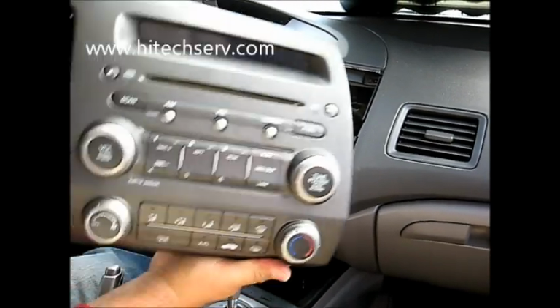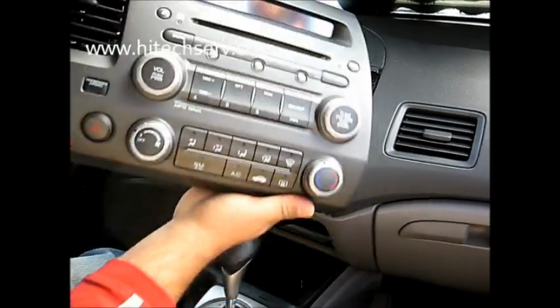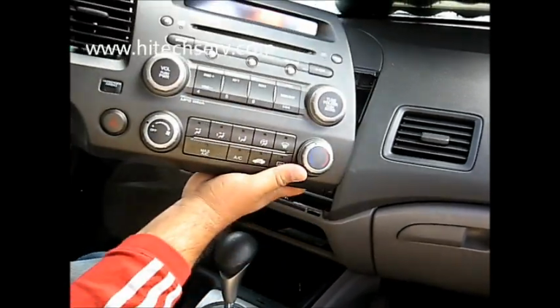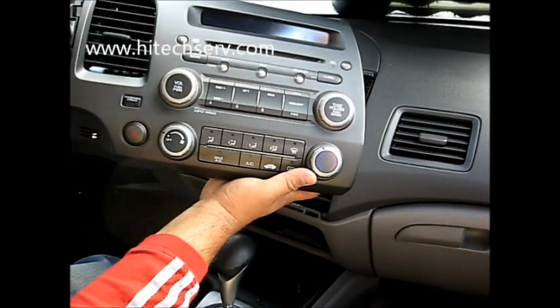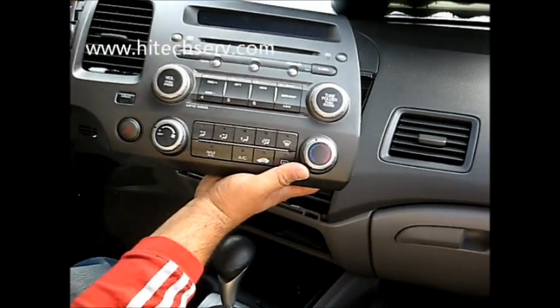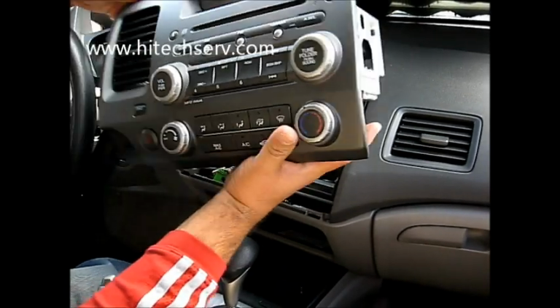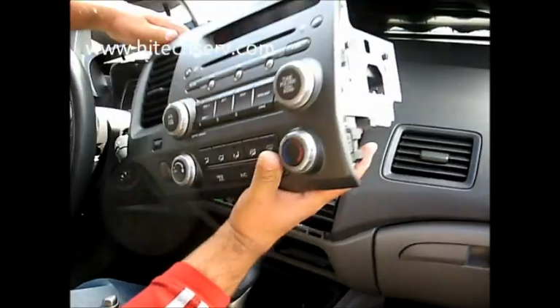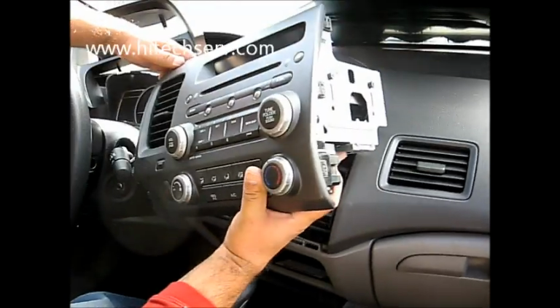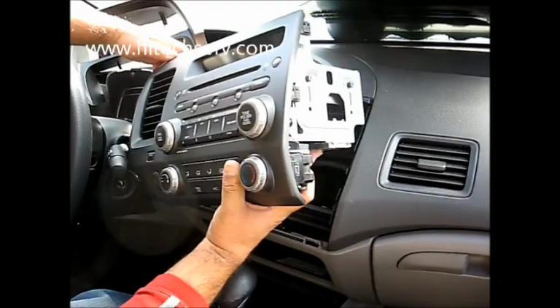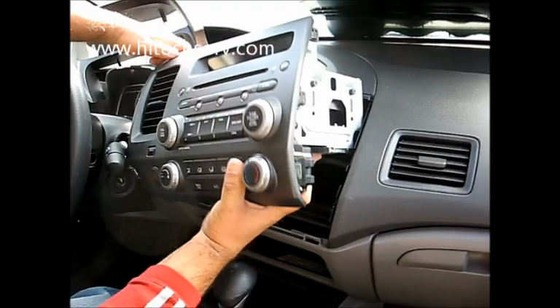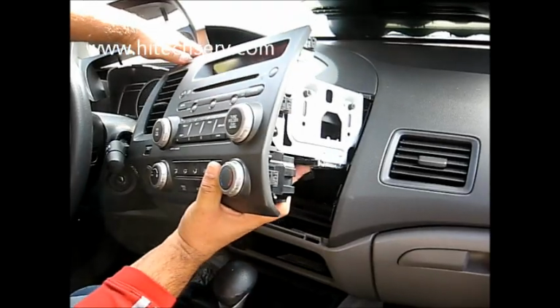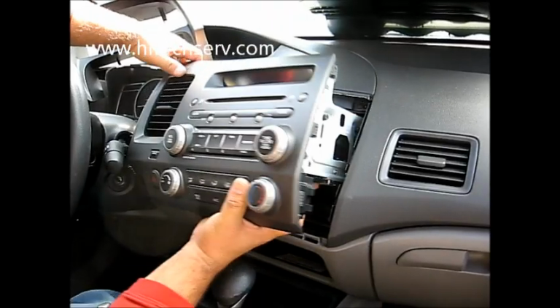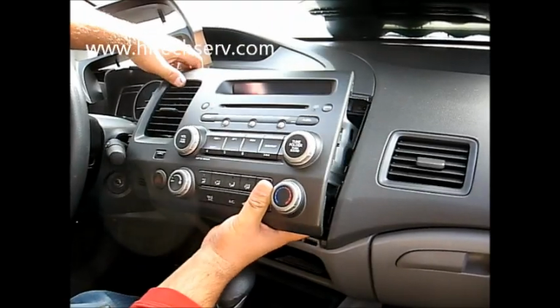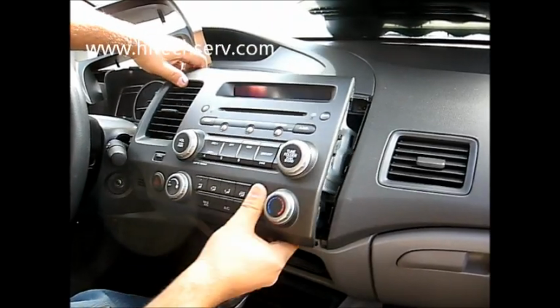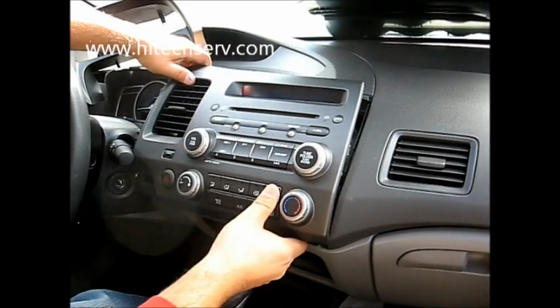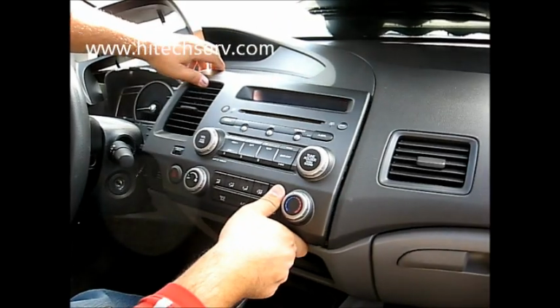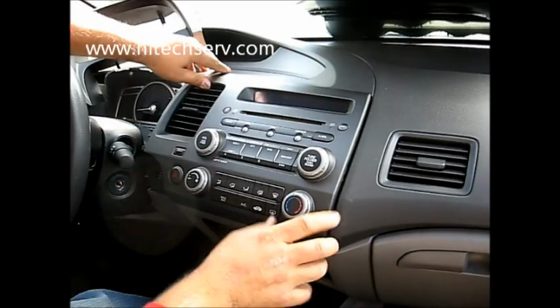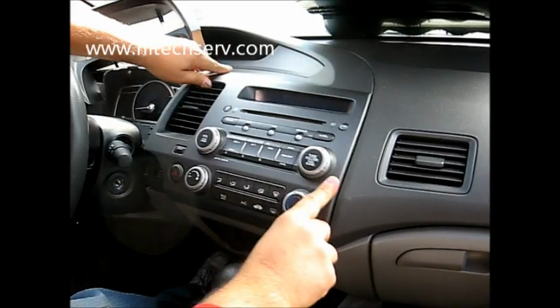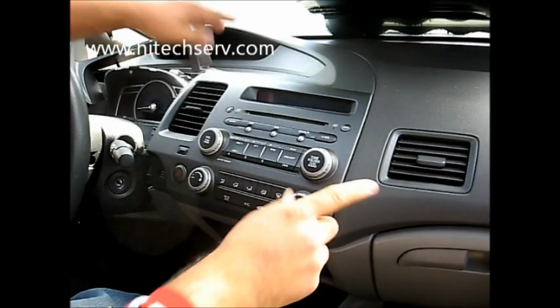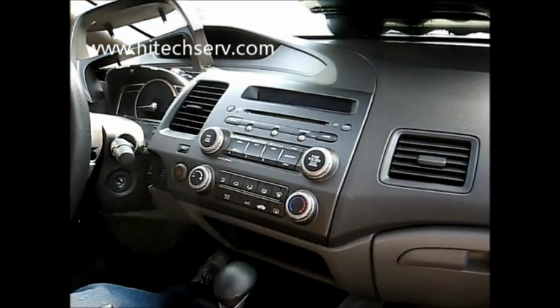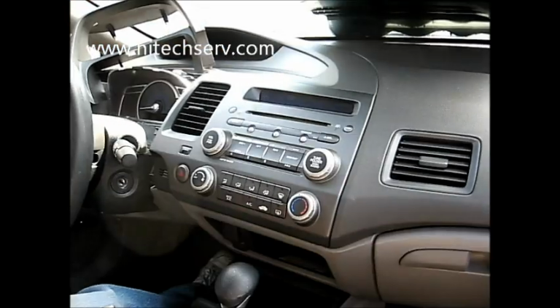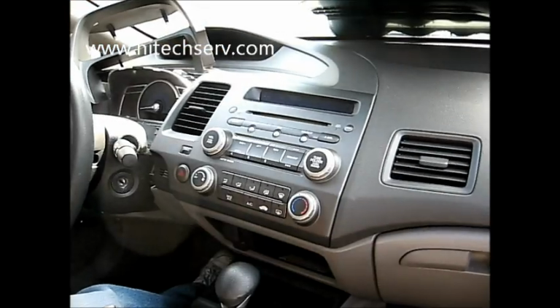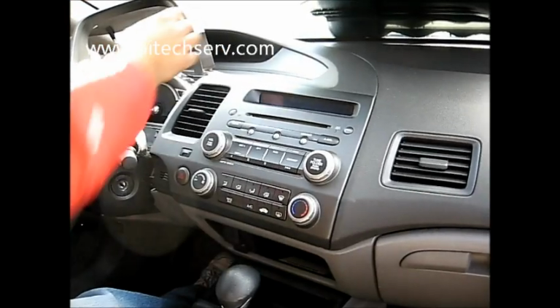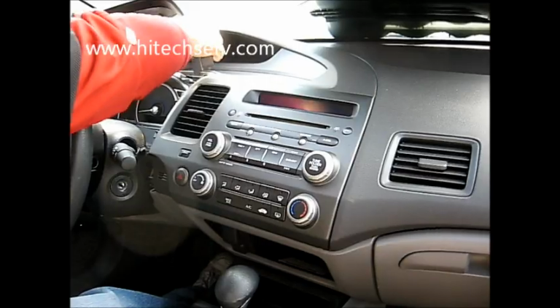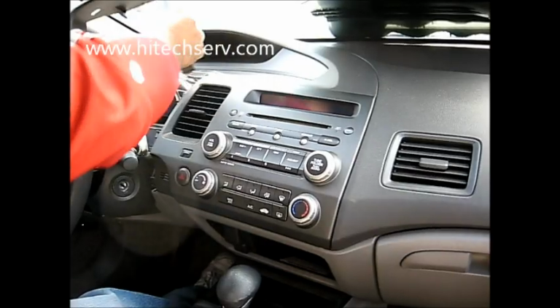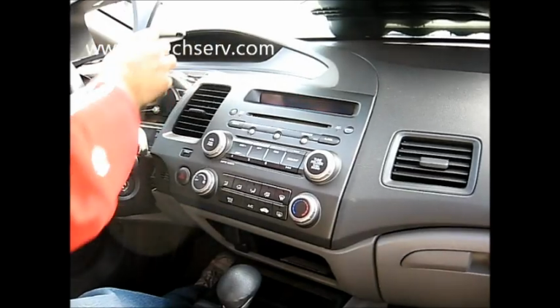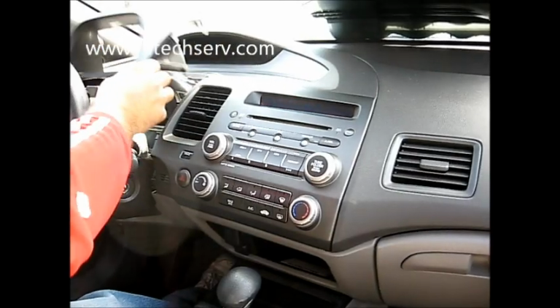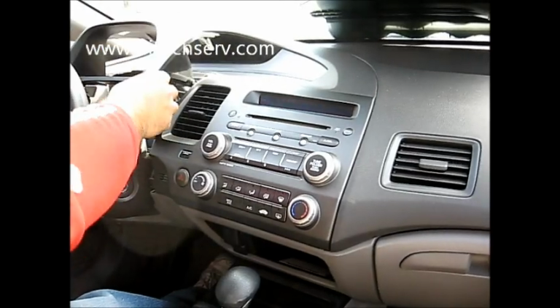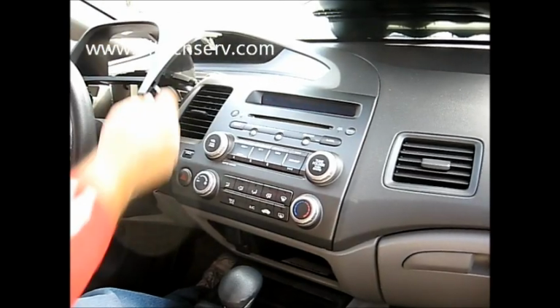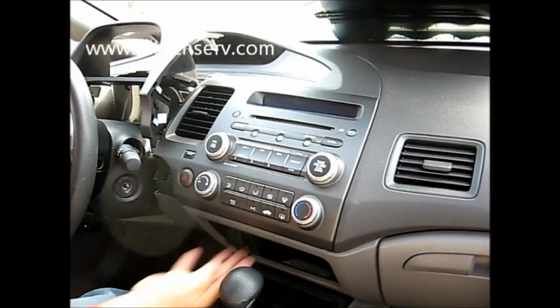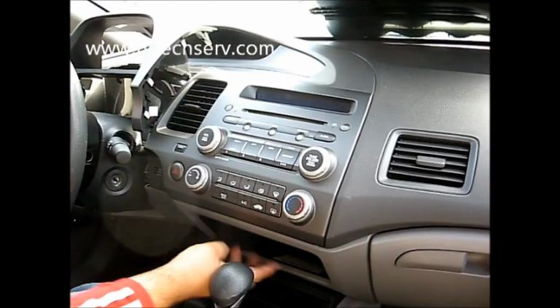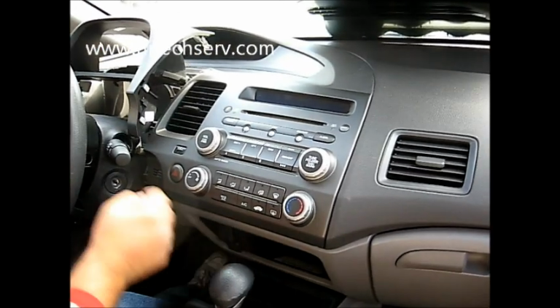Same thing. You start here. You can see everything — it just snaps in there. And then you go with this. You put the cover of the screws.